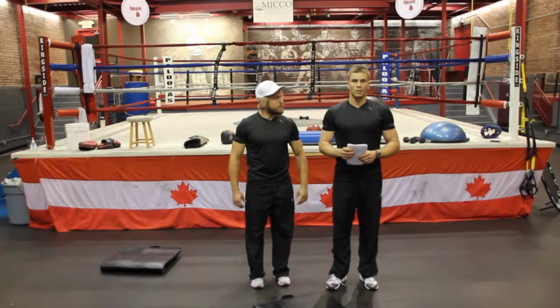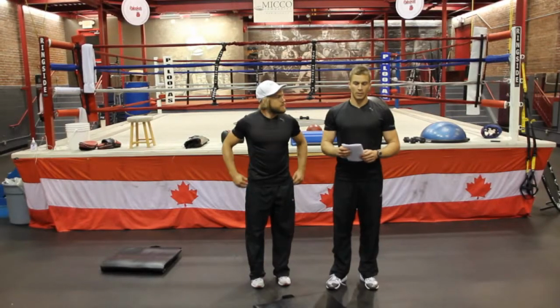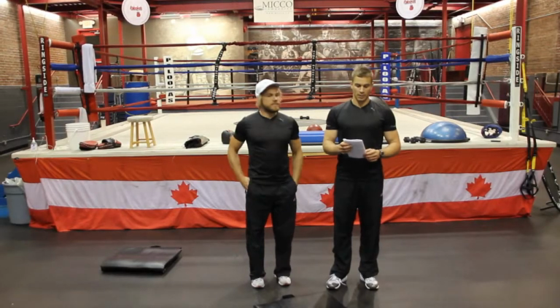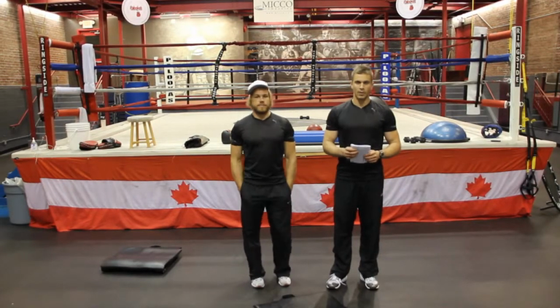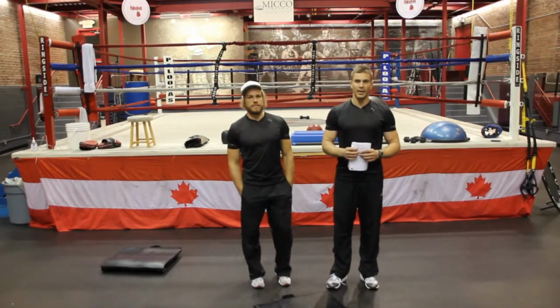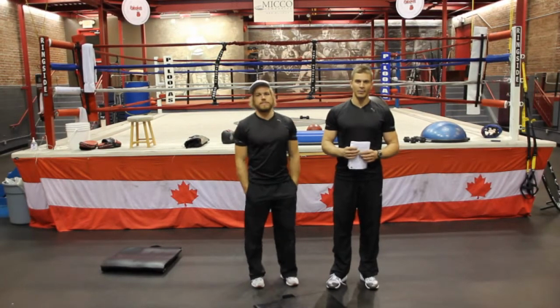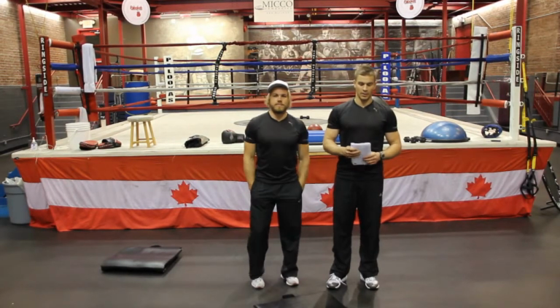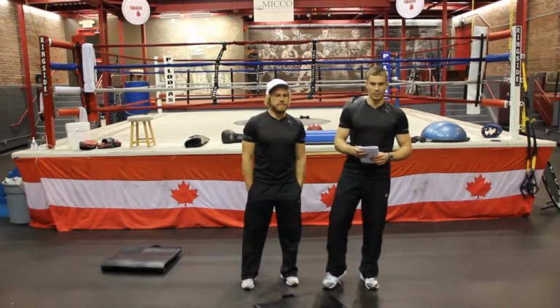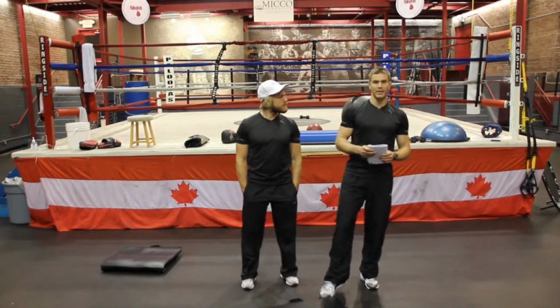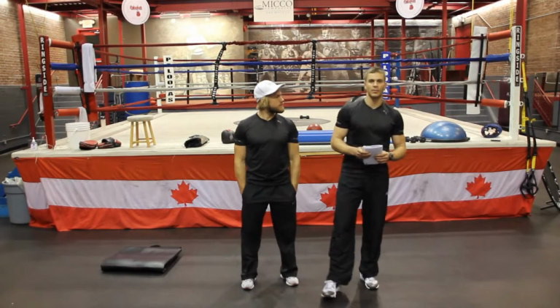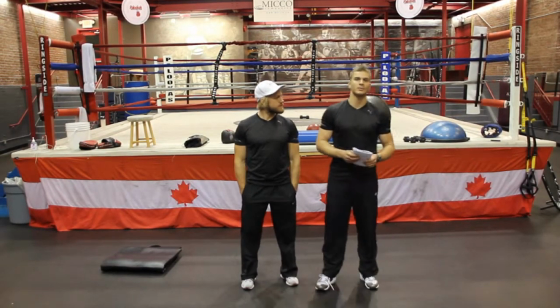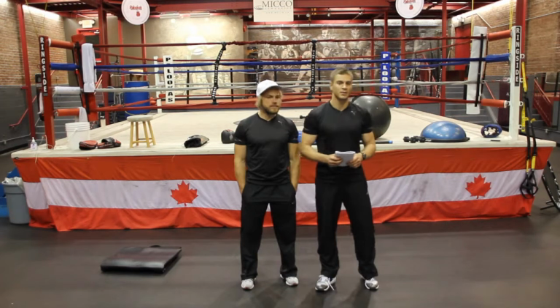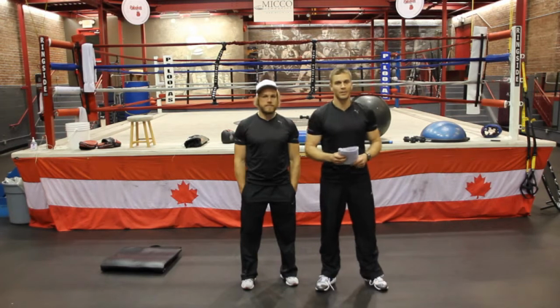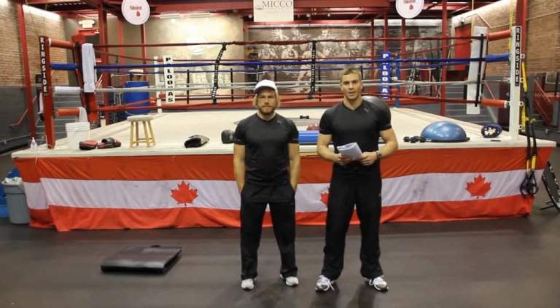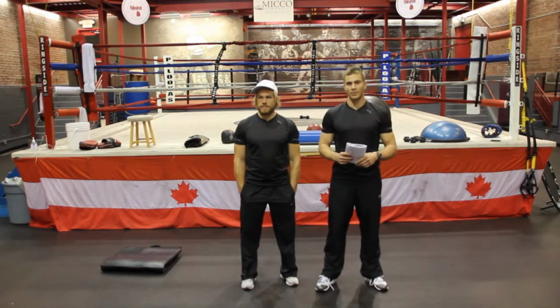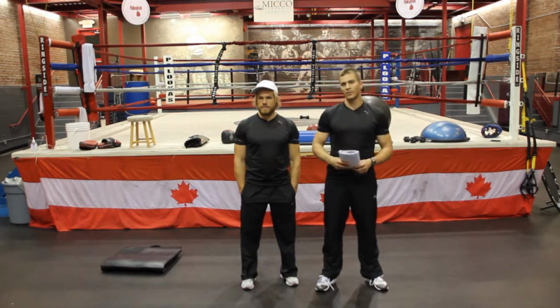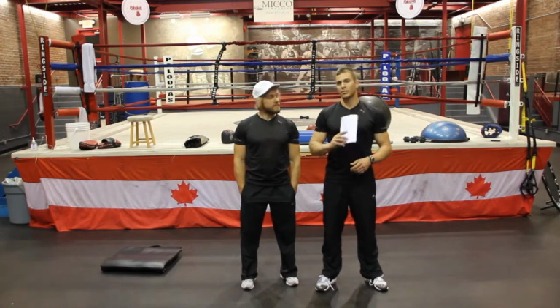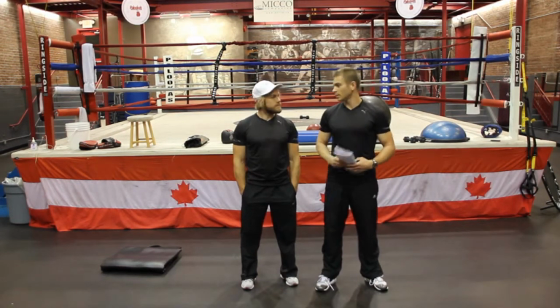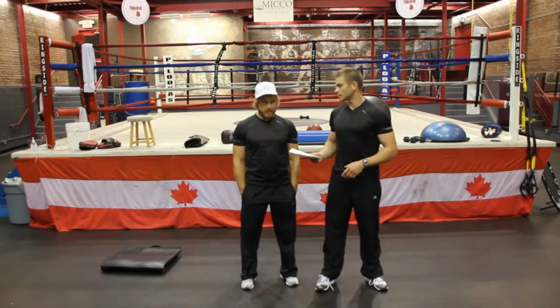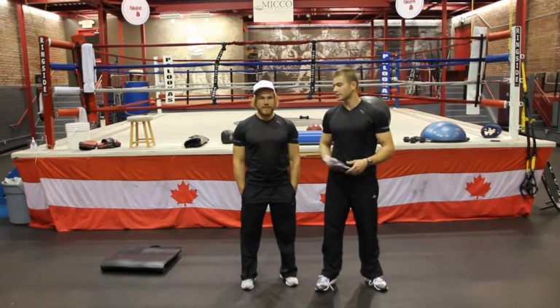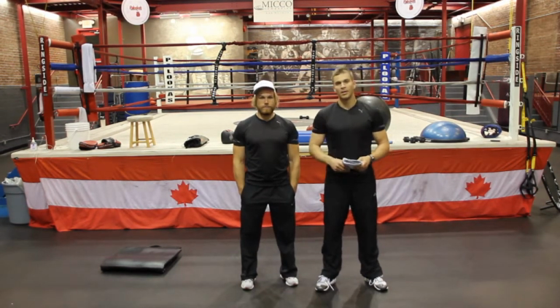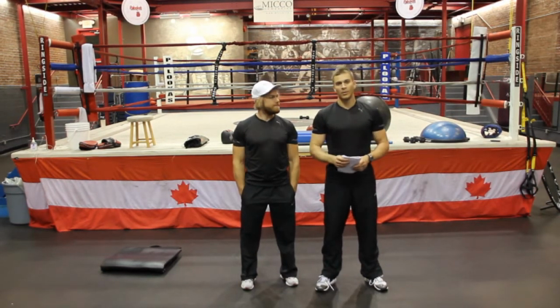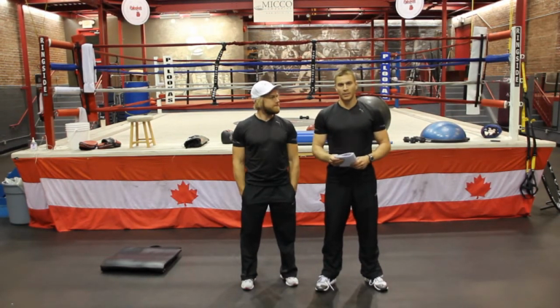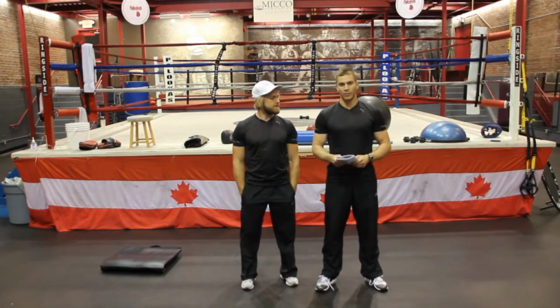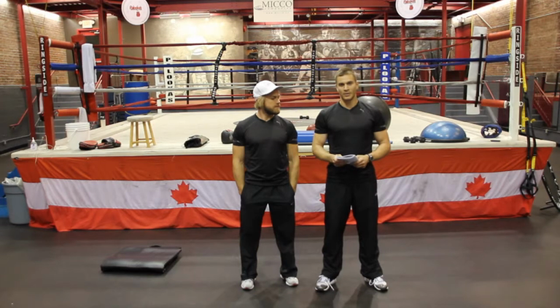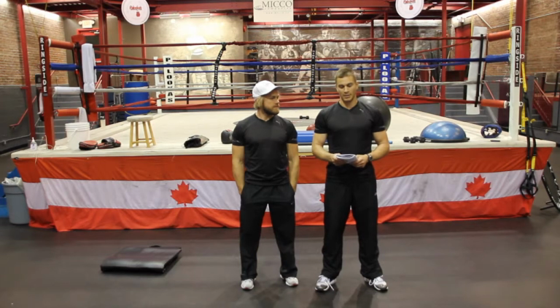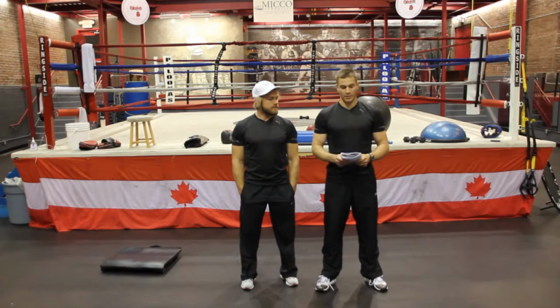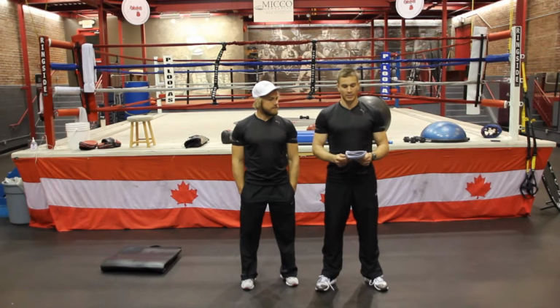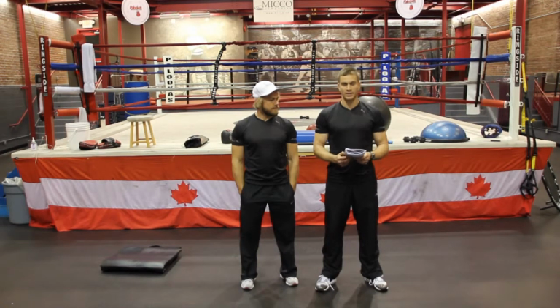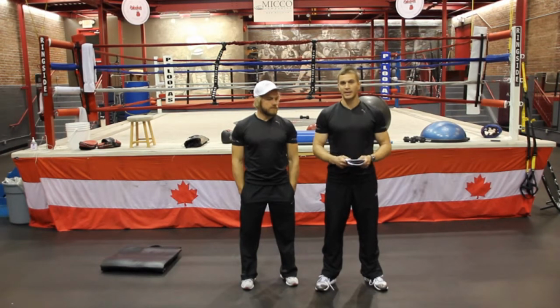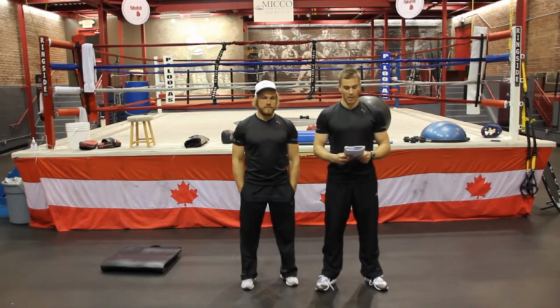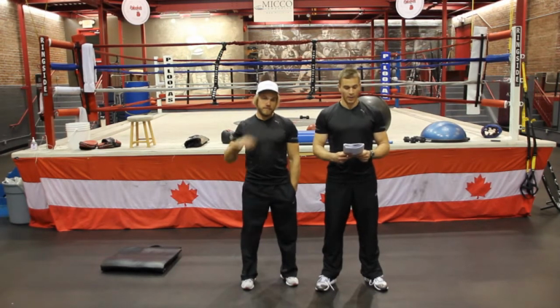Welcome back everybody. We're at downtown Palooka's Boxing Gym — I Promise Performance. I'm Jeremy, this is Alex. We're going to be running you through today's circuit training. This is Day 10, upper body.